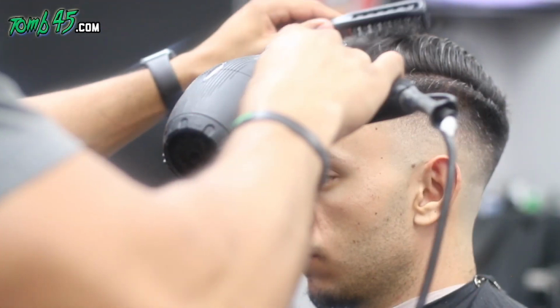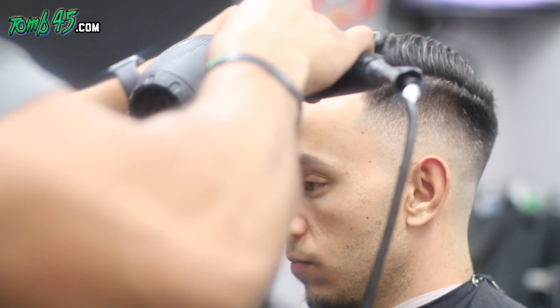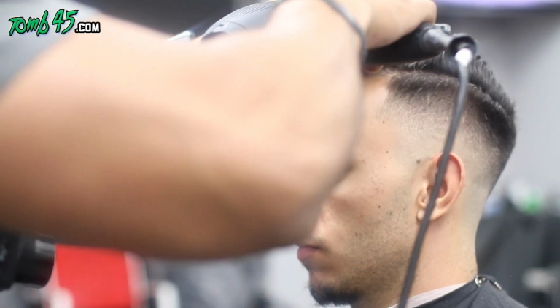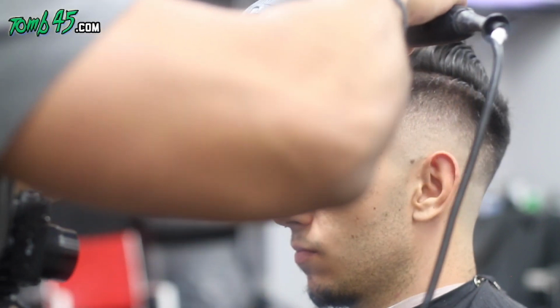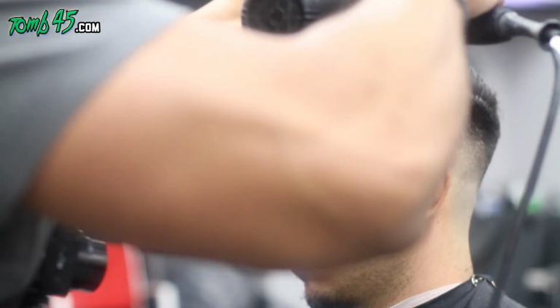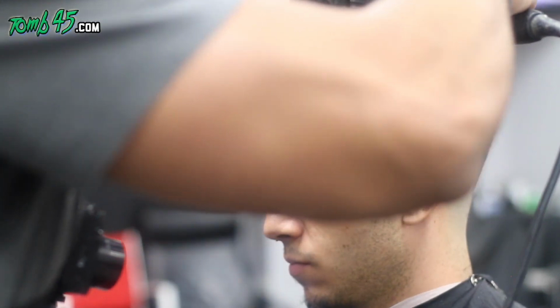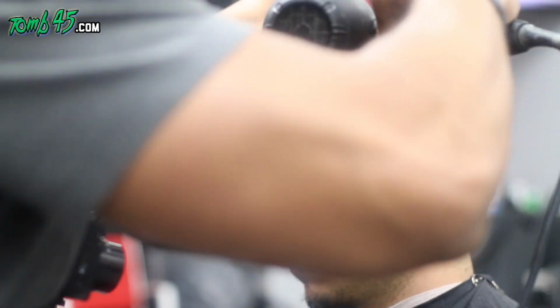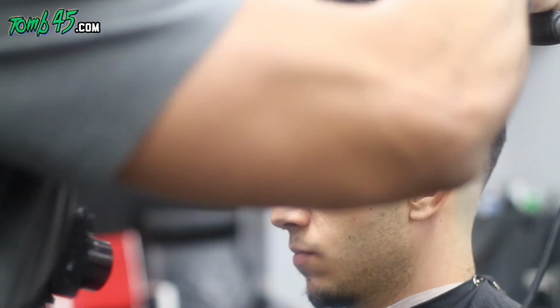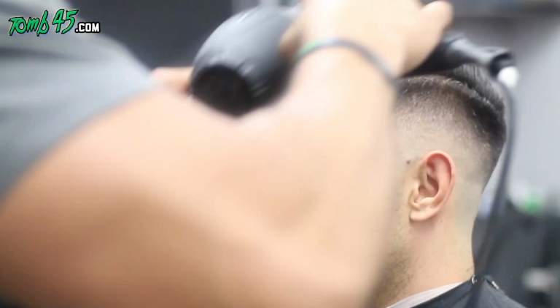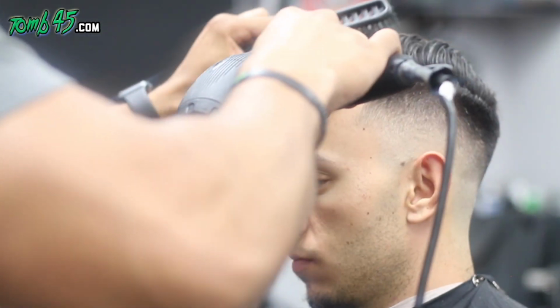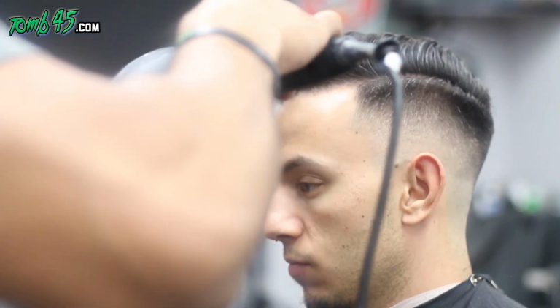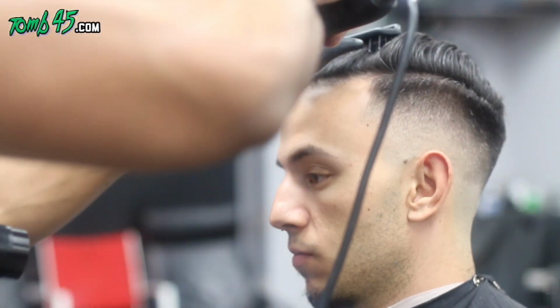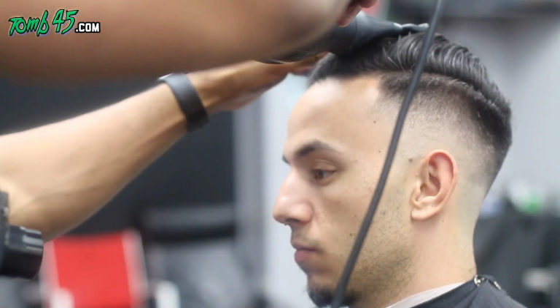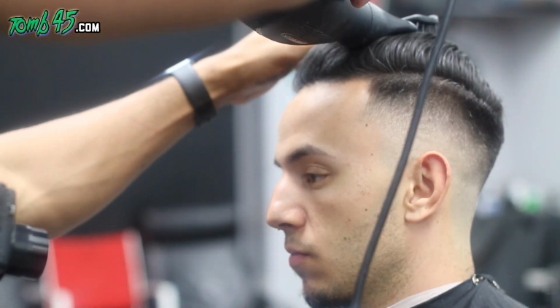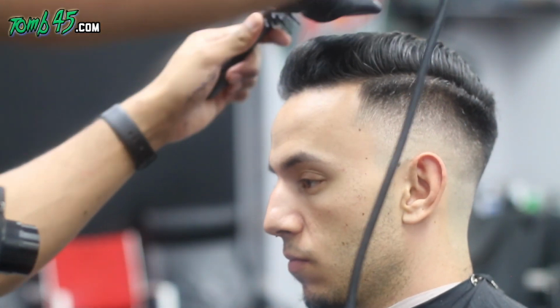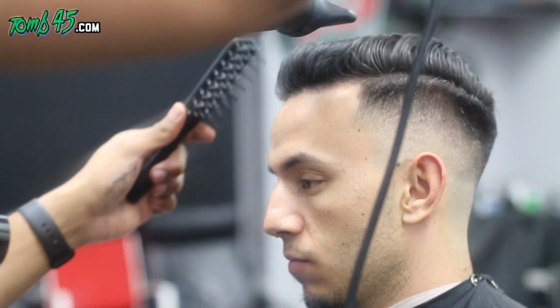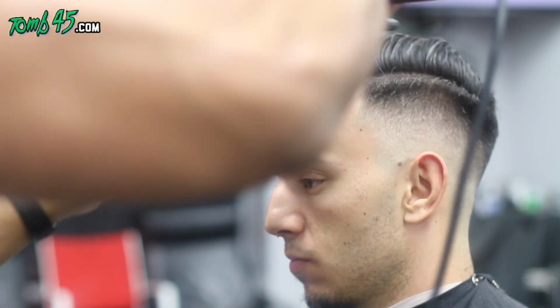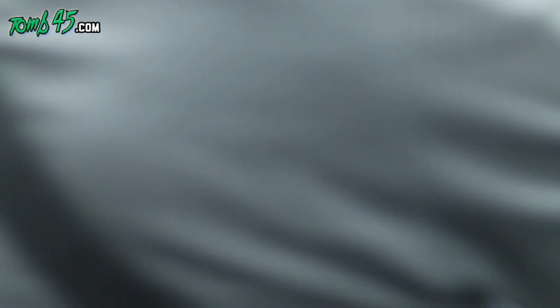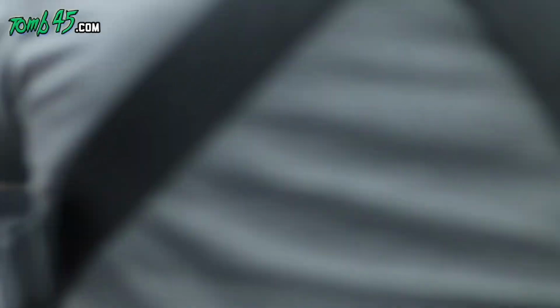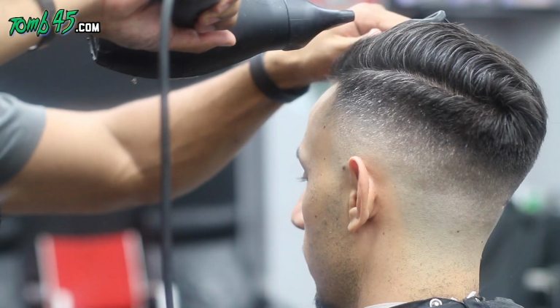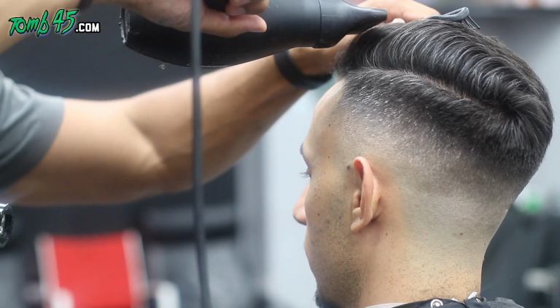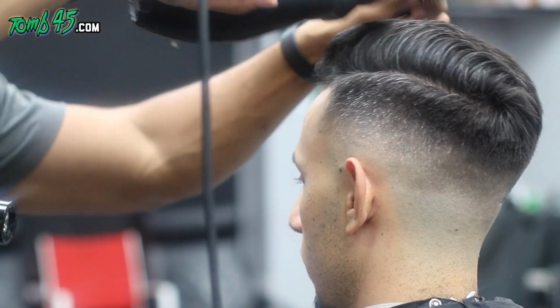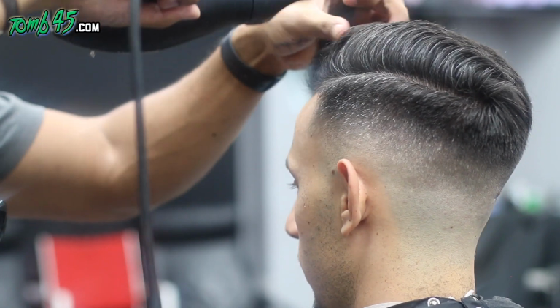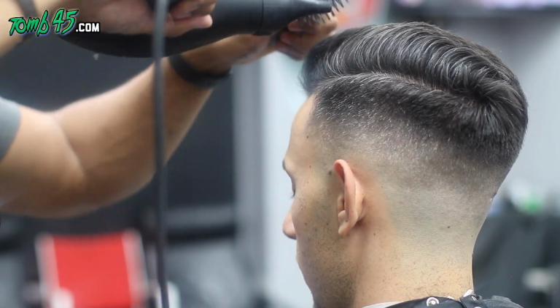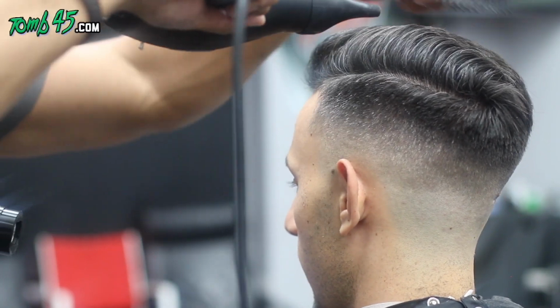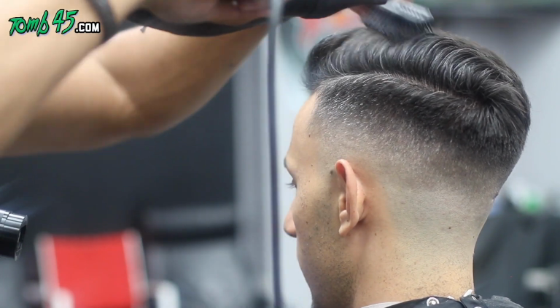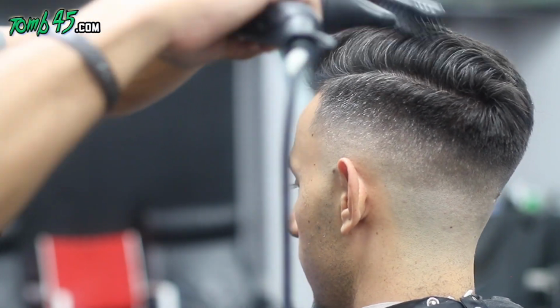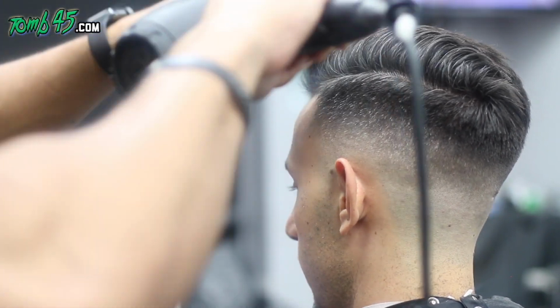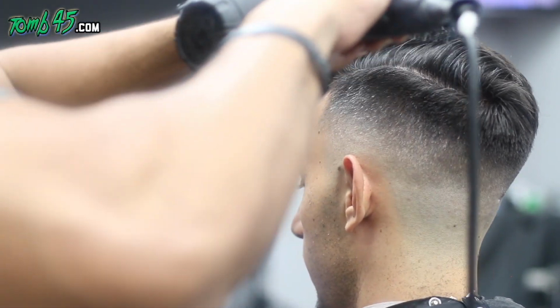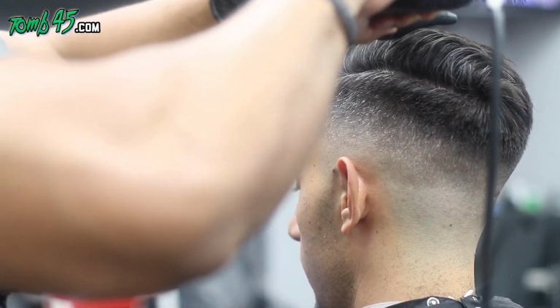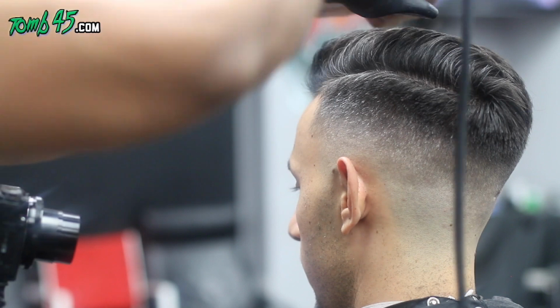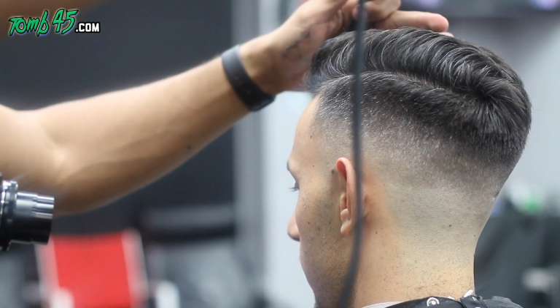That's the finished look, guys. Let me know what you think in the comments below. Smash the like button, and if you're not subscribed and you're new to the channel, subscribe — we'll be continuing to put out some dope cuts like this. That's the finished cut.